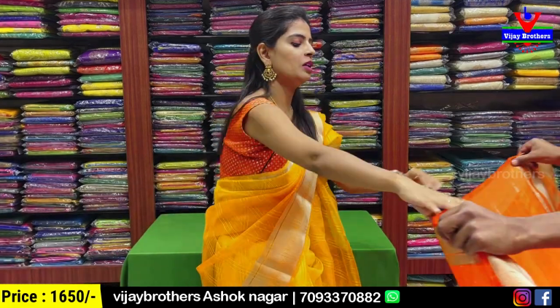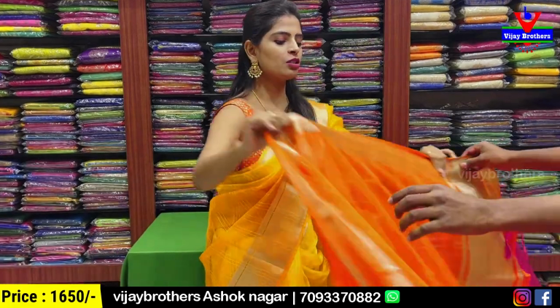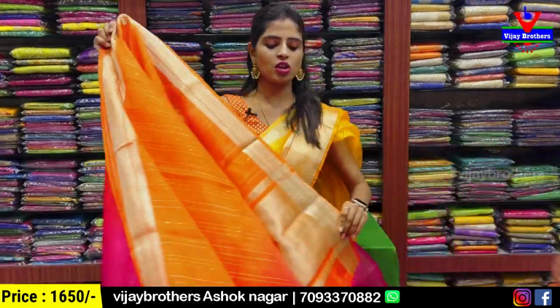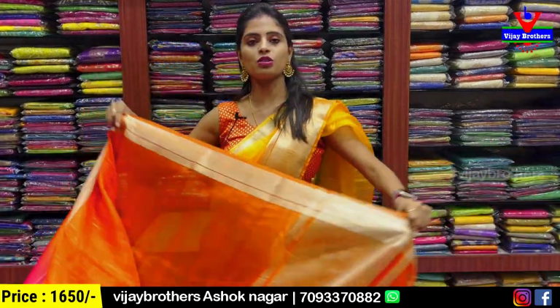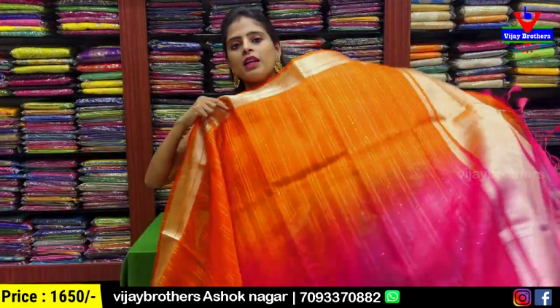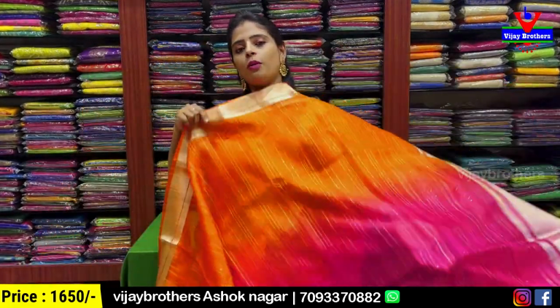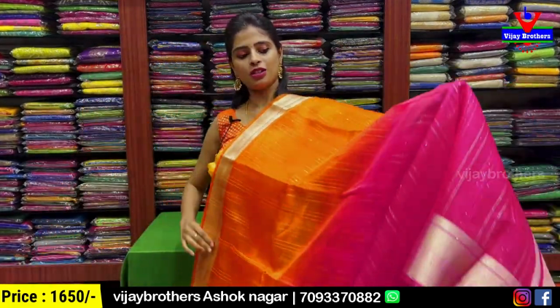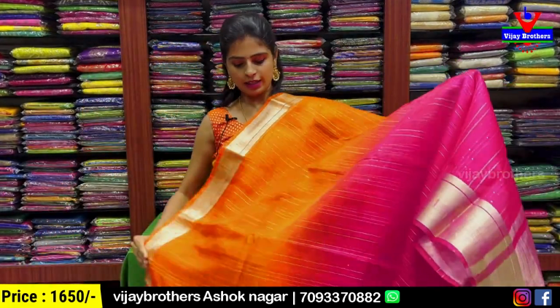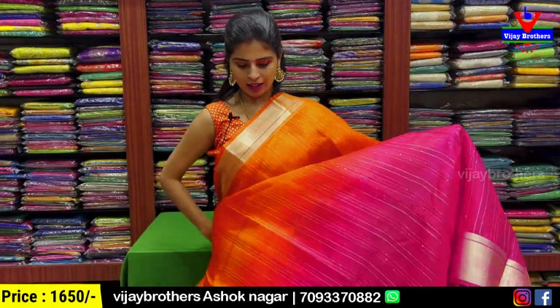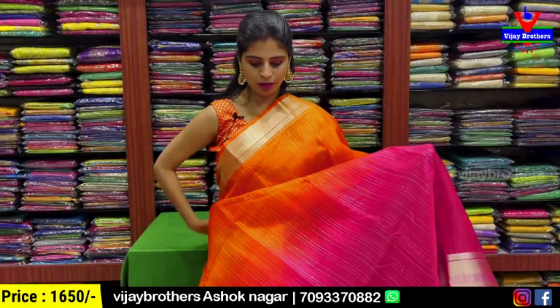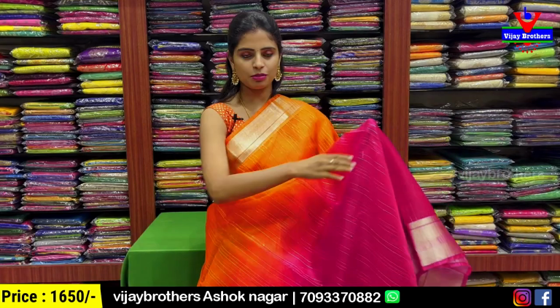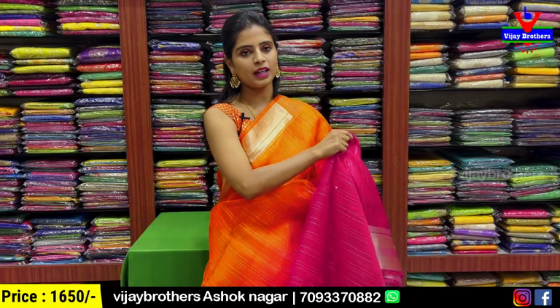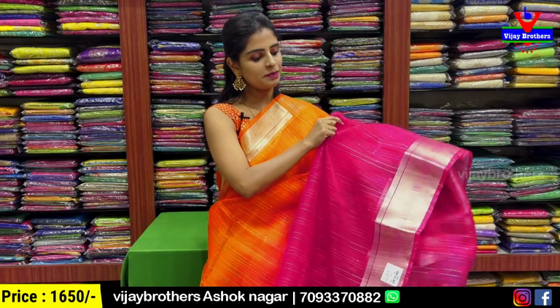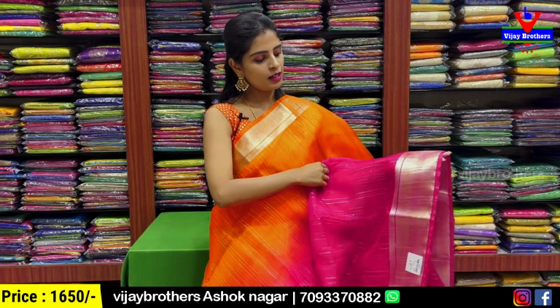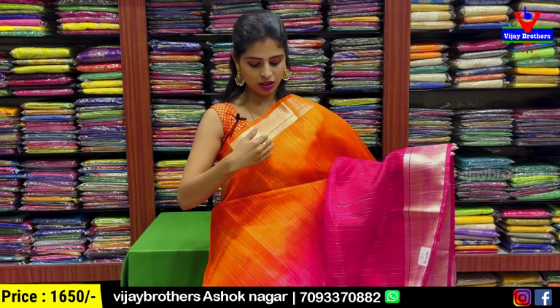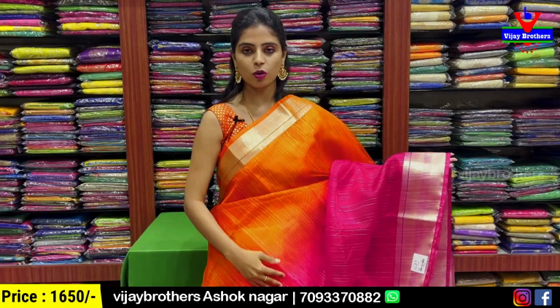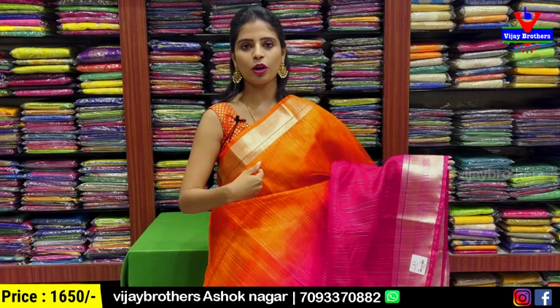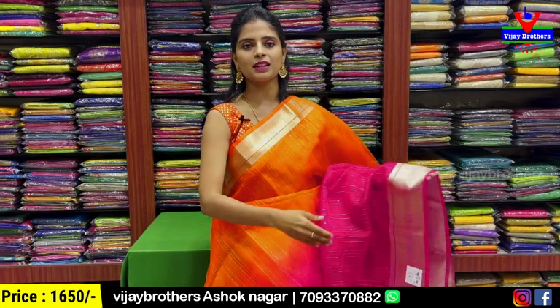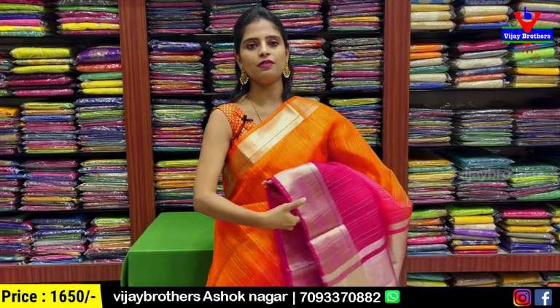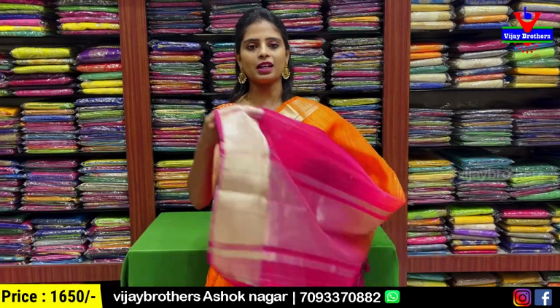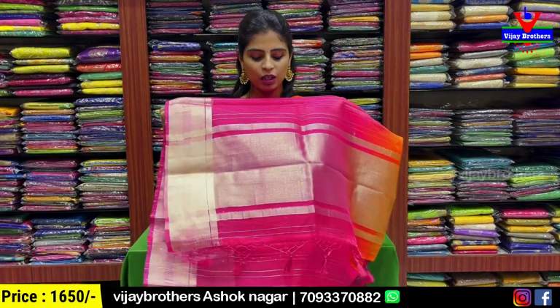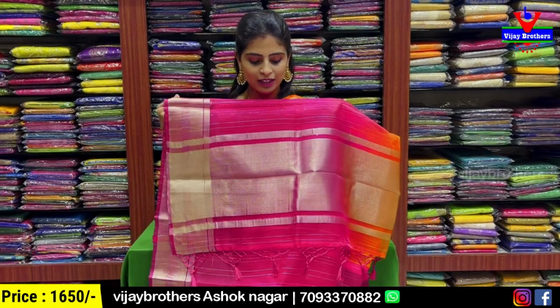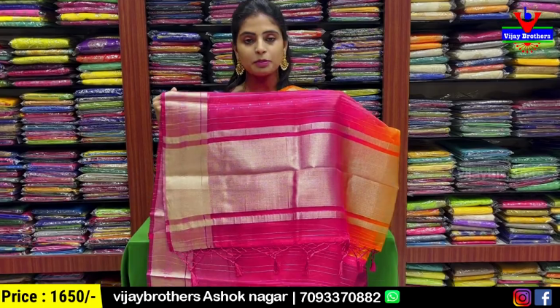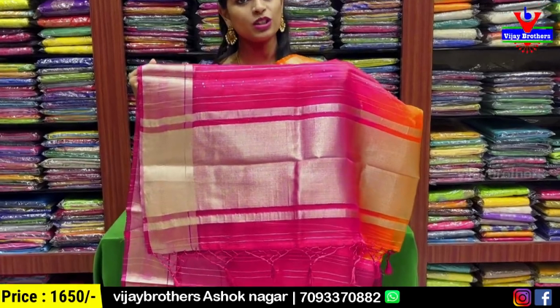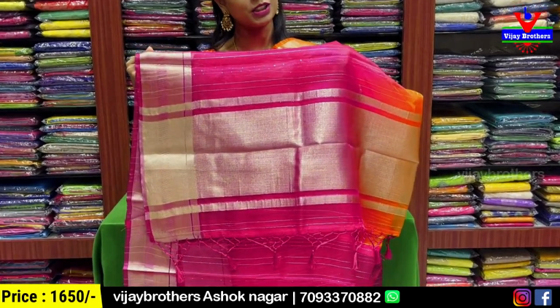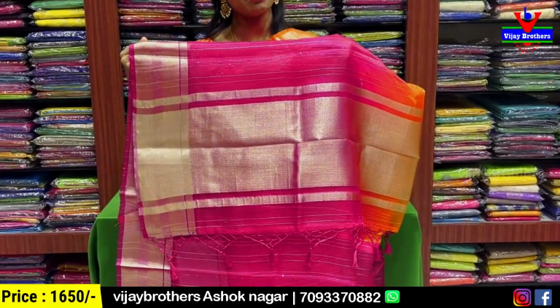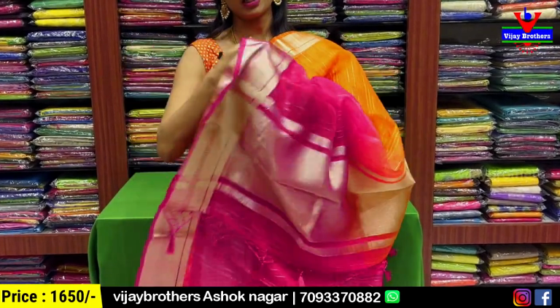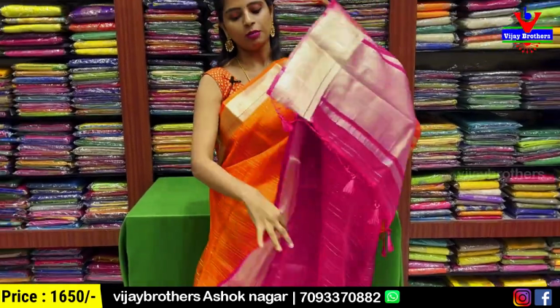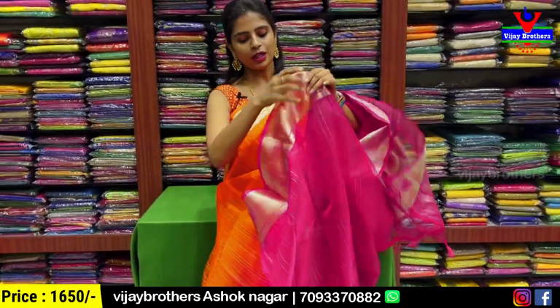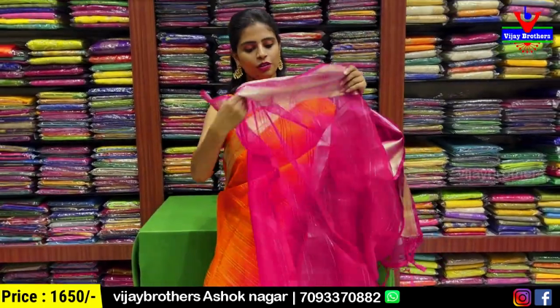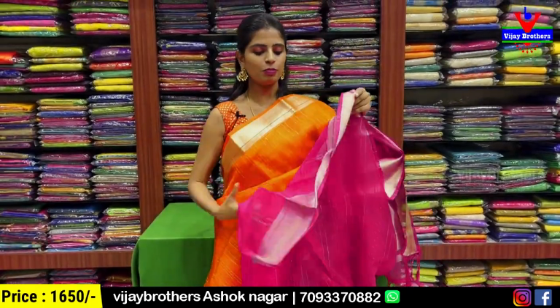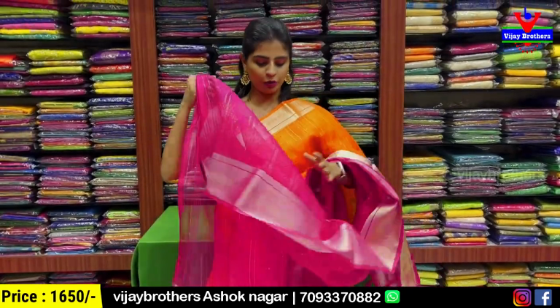Next, orange with pink color combination. Same pattern — sequence pattern. Same both sides, golden body pattern, self lines, sequence lines. Blouse with contrast pink blouse.